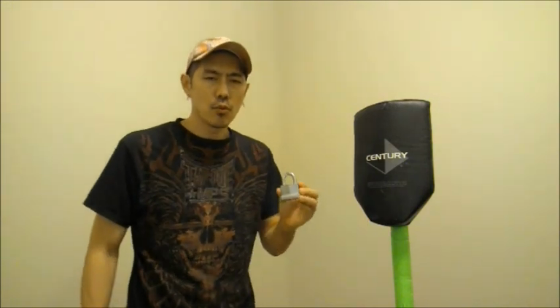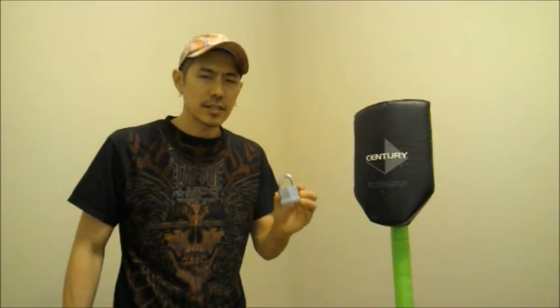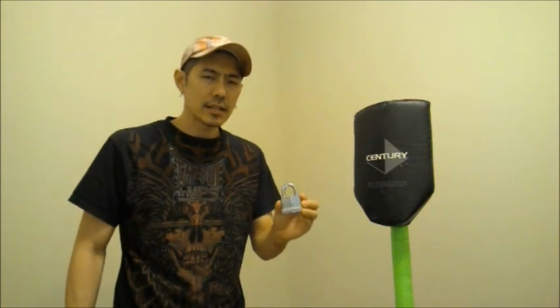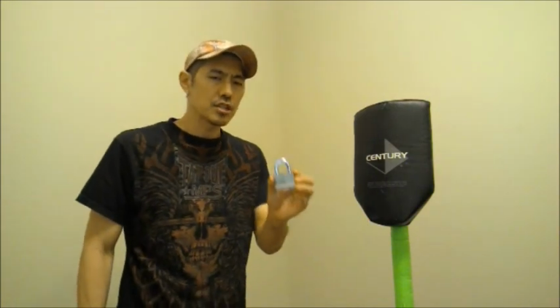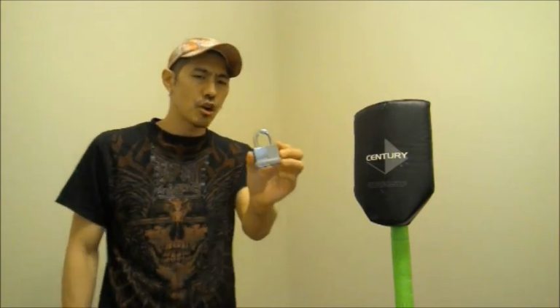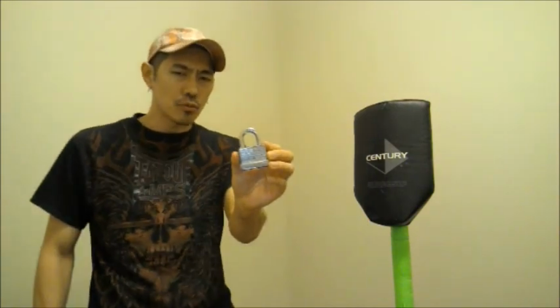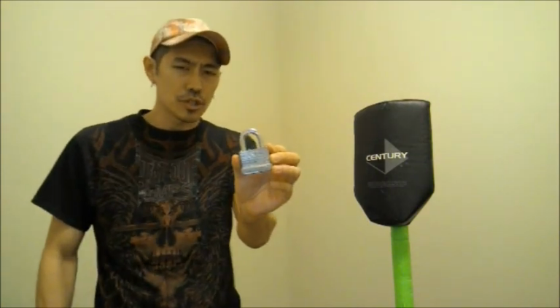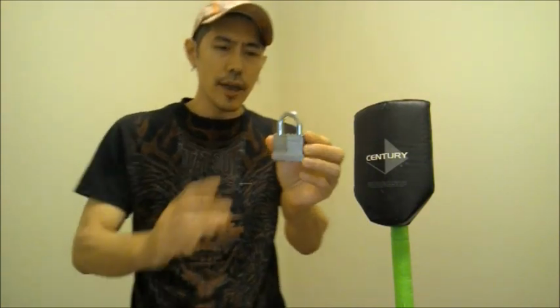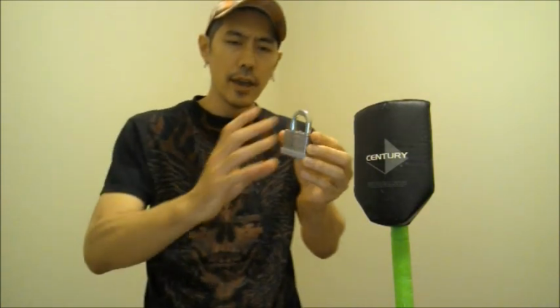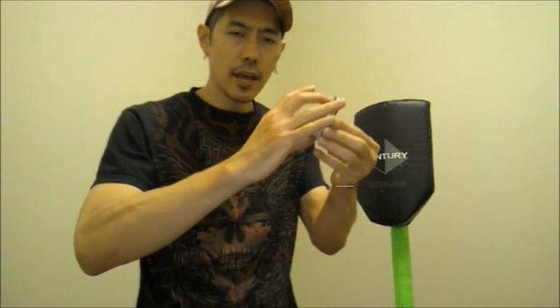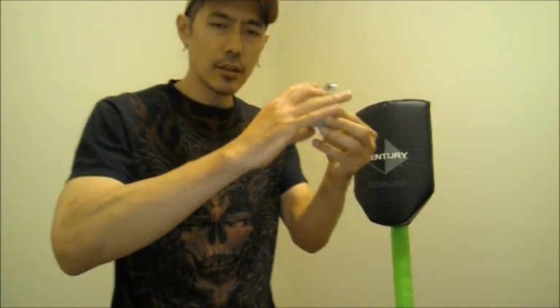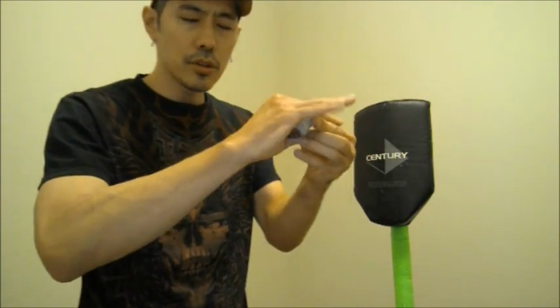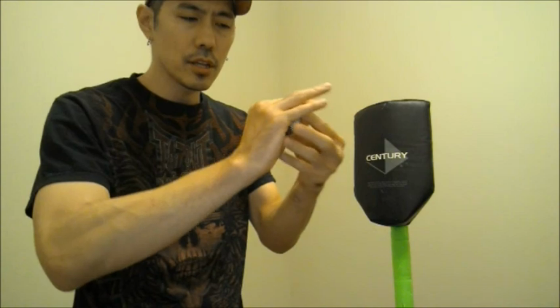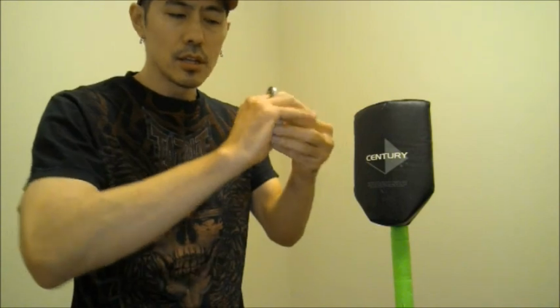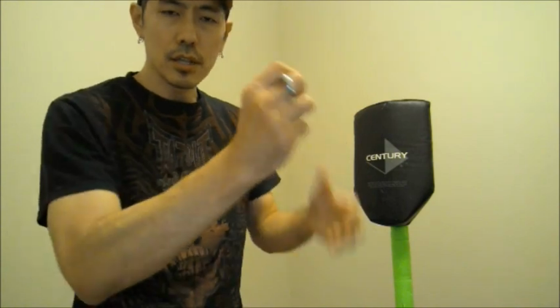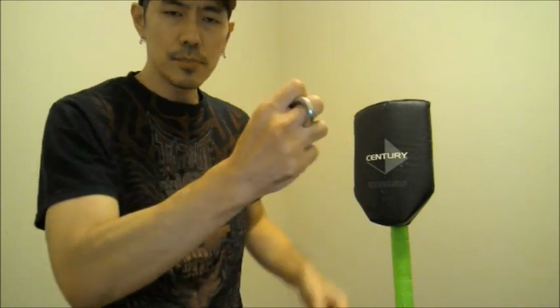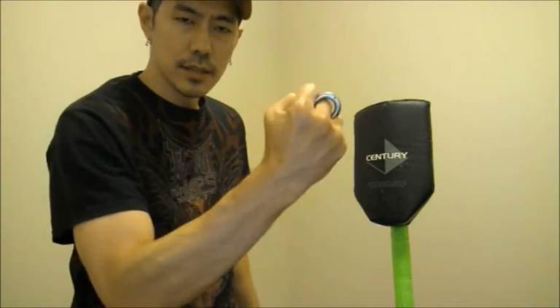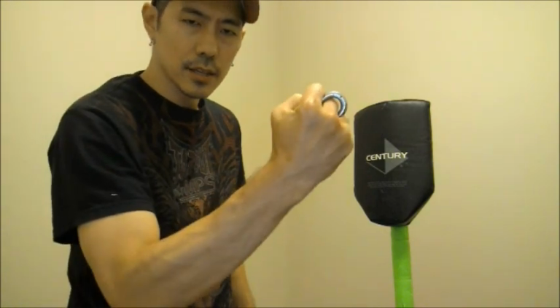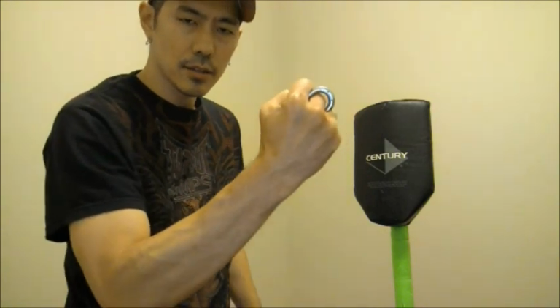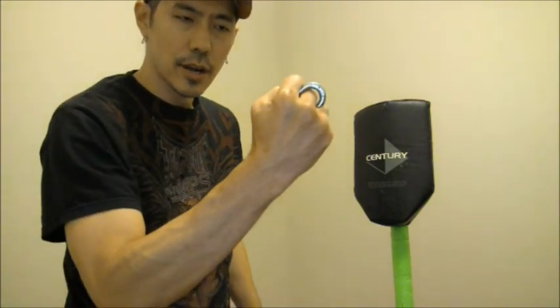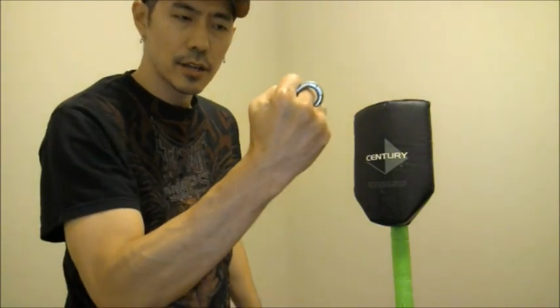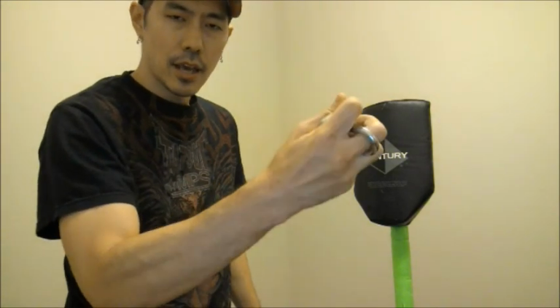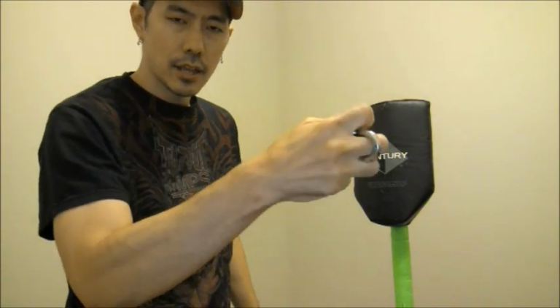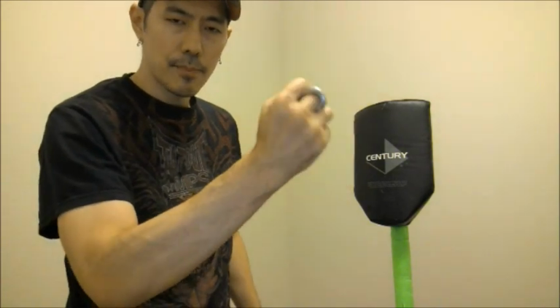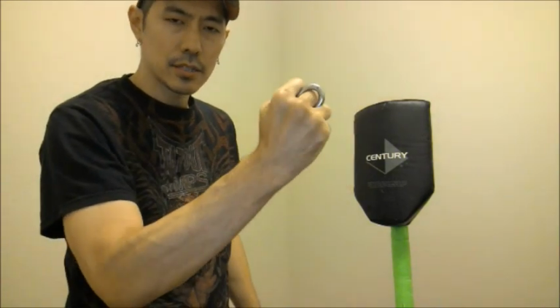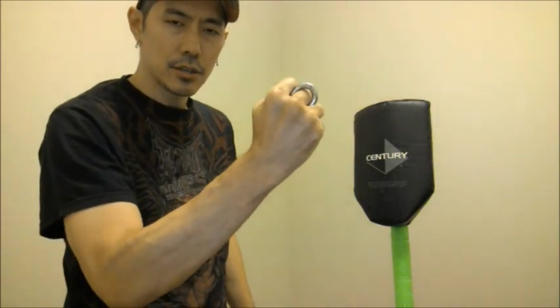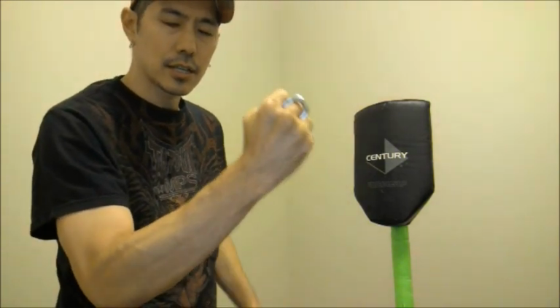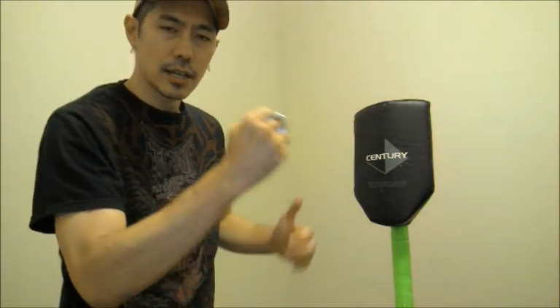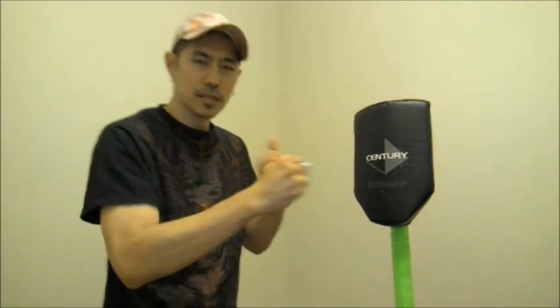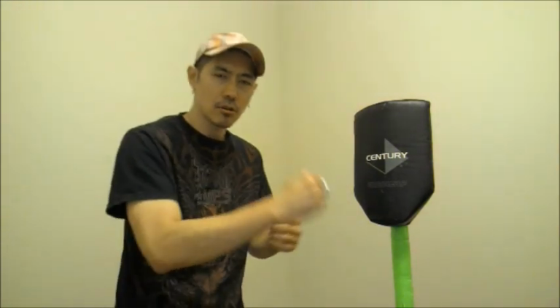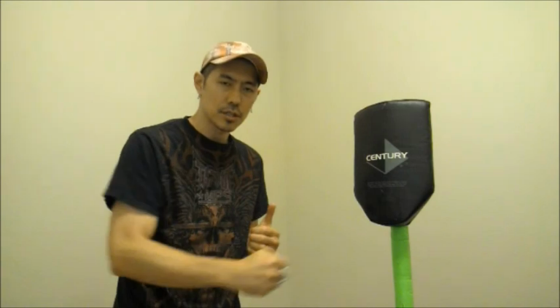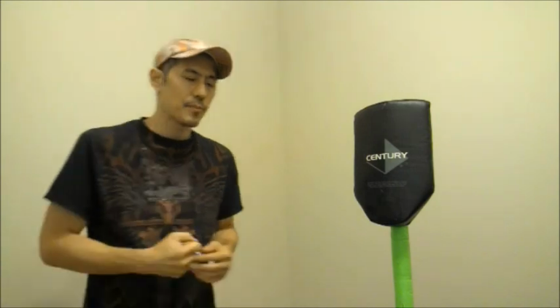So one of the techniques he showed was to go ahead and hold it something like this, and basically use it as a brass knuckles type weapon.